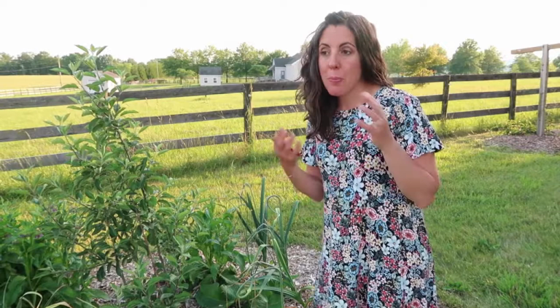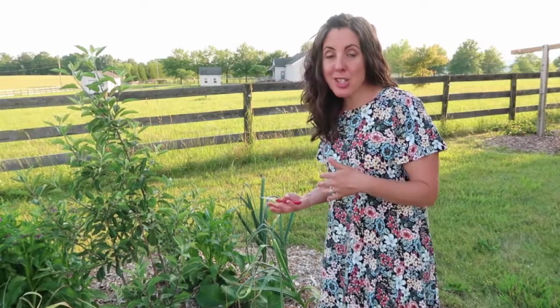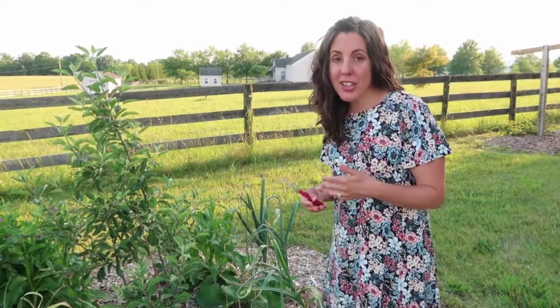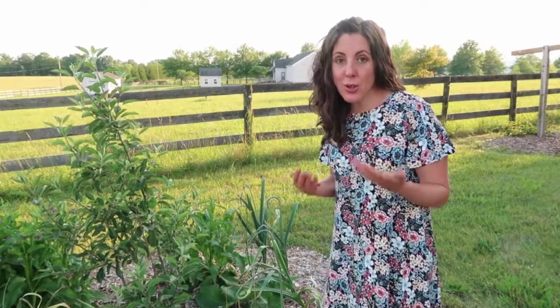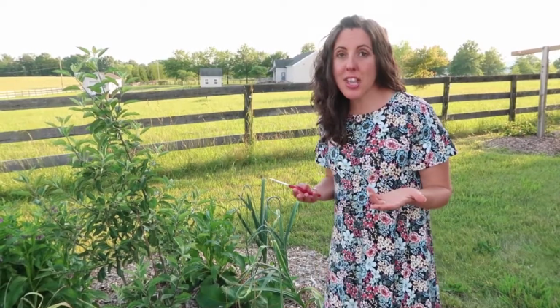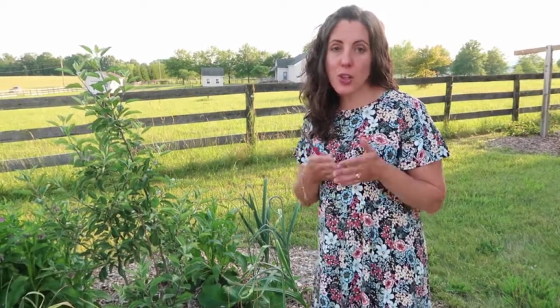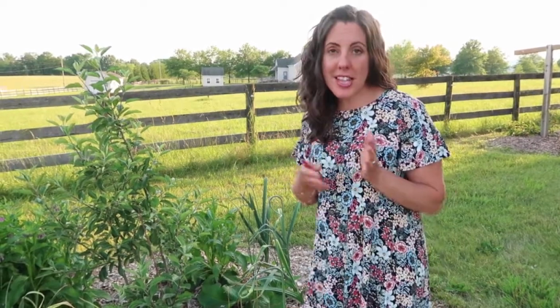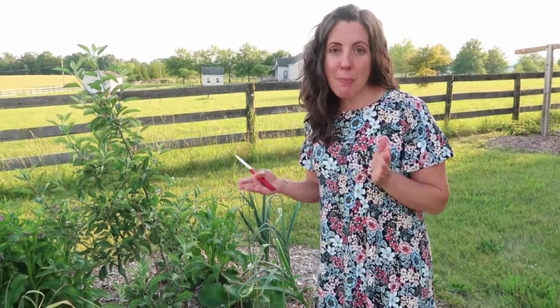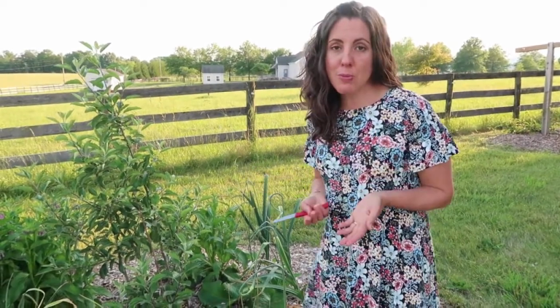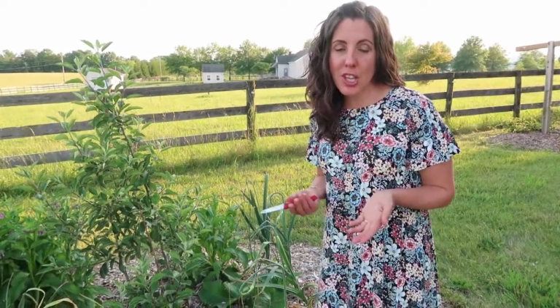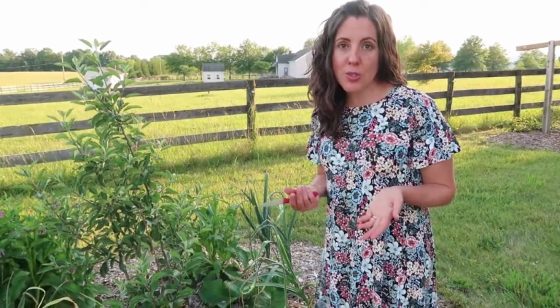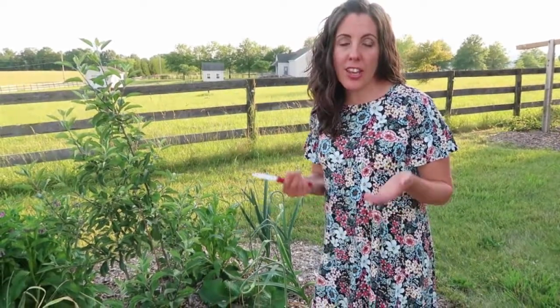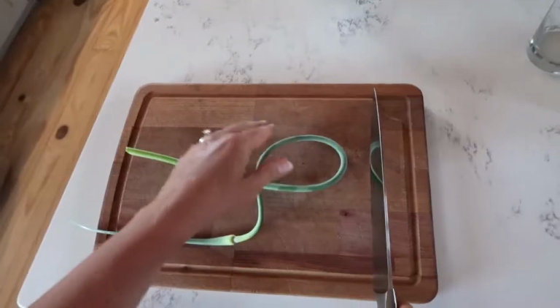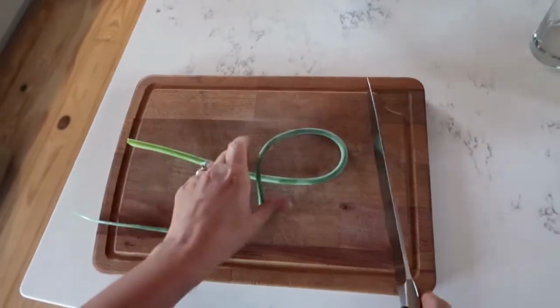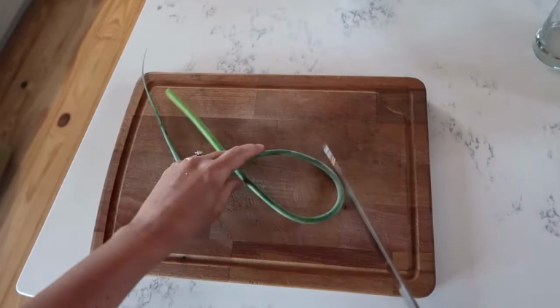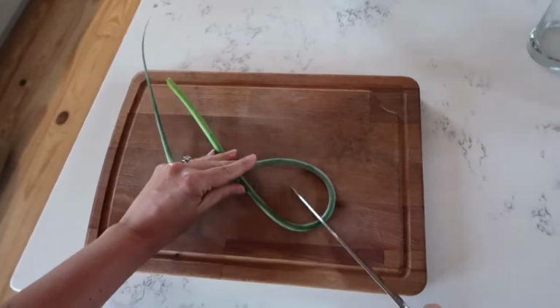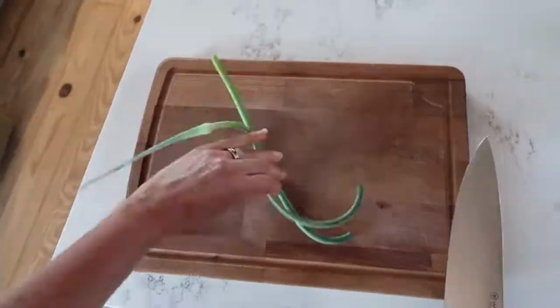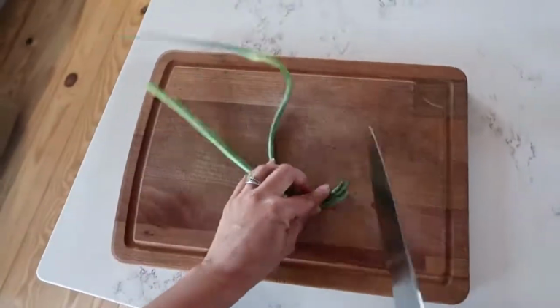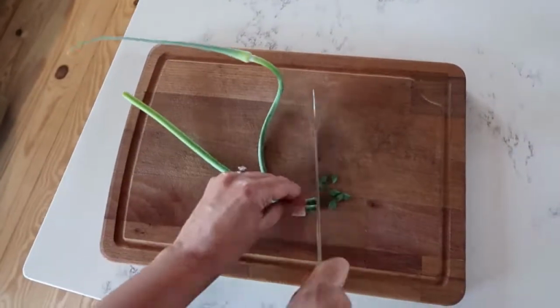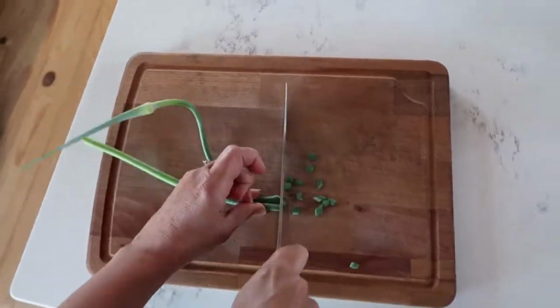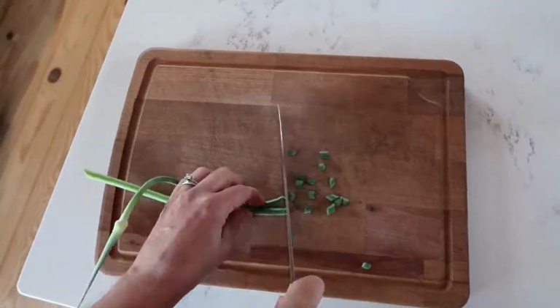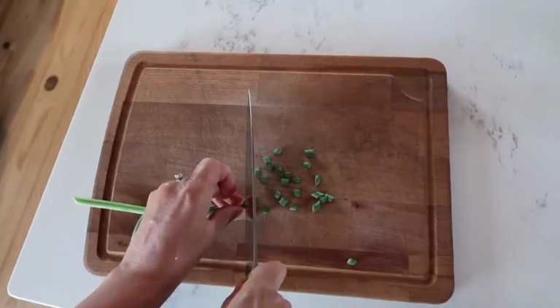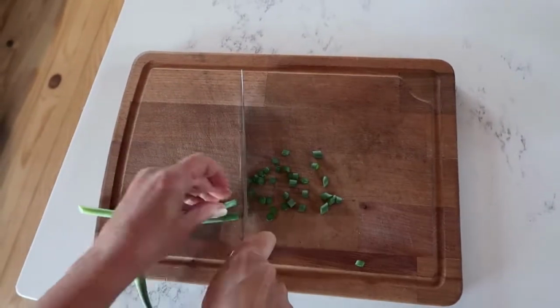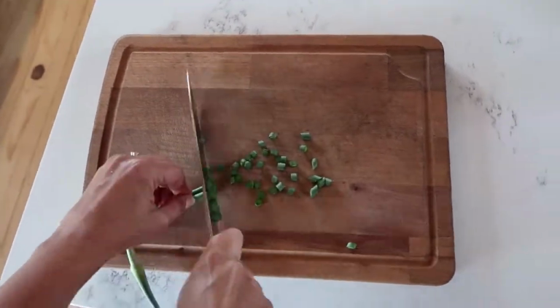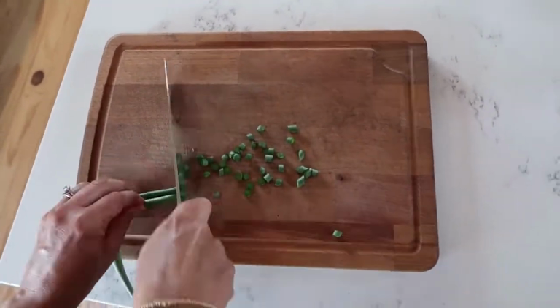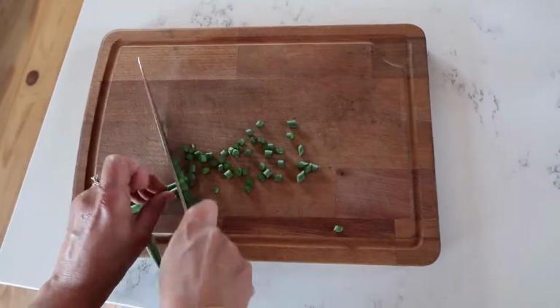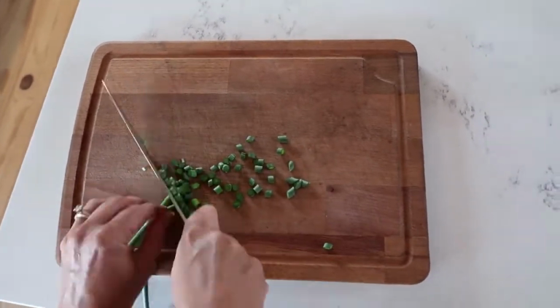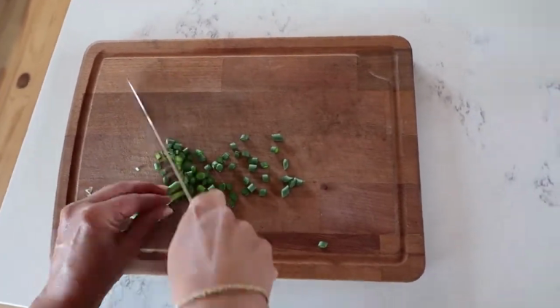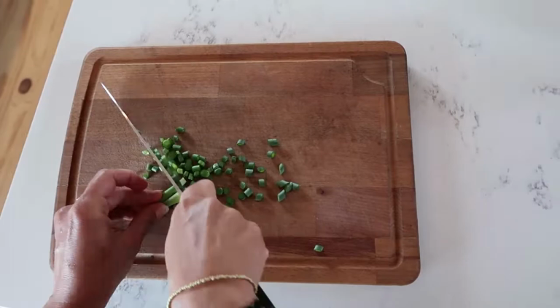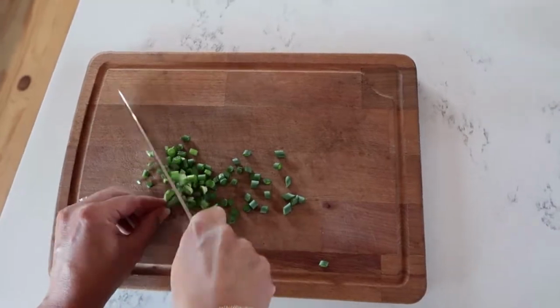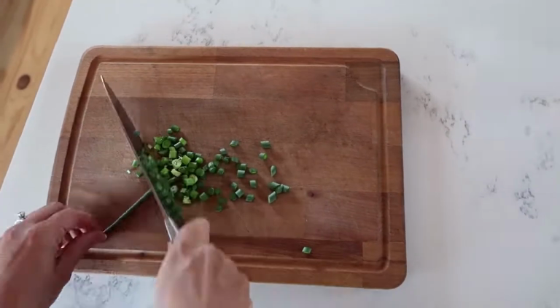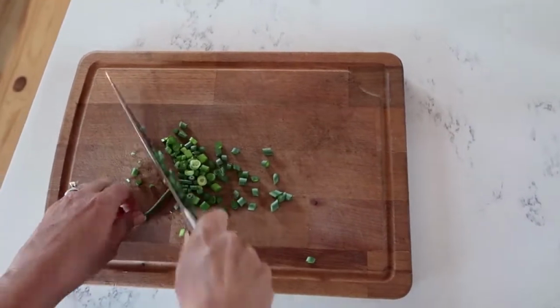Plus you get to use the scape — you can slice them up and use them just like you would use garlic. It's not as strong of a garlic flavor as the actual garlic bulb, but it's a mild garlicky flavor and it's really nice.